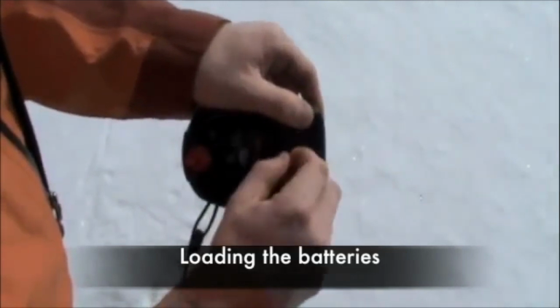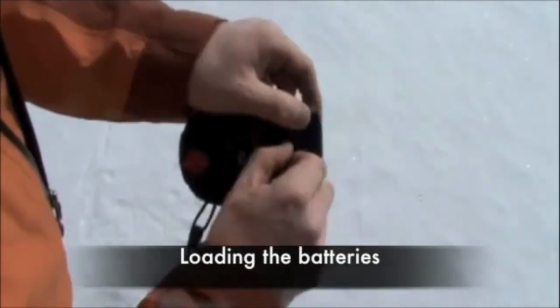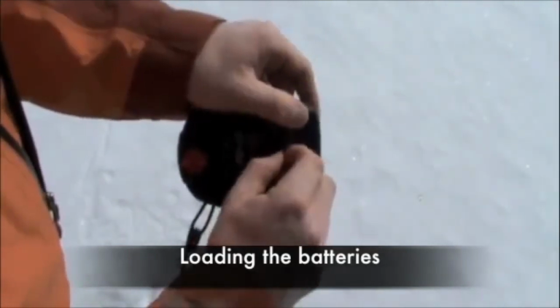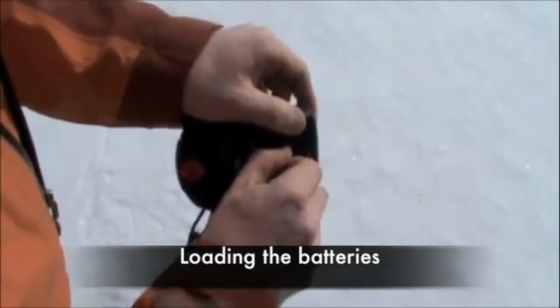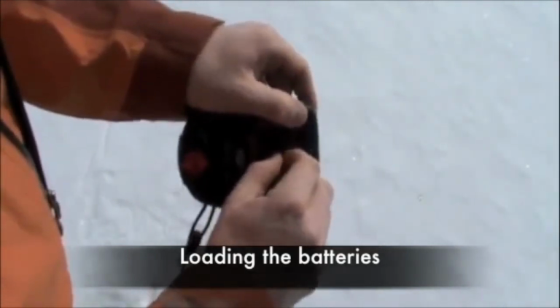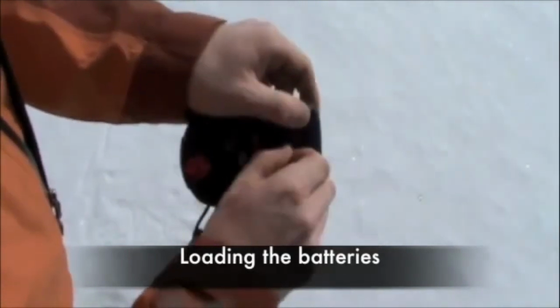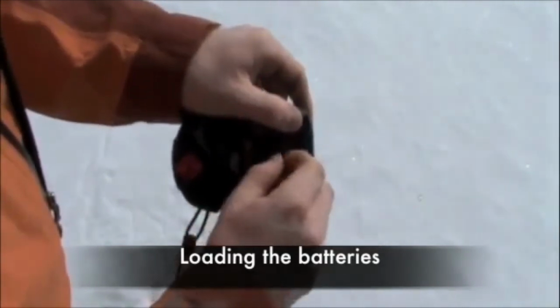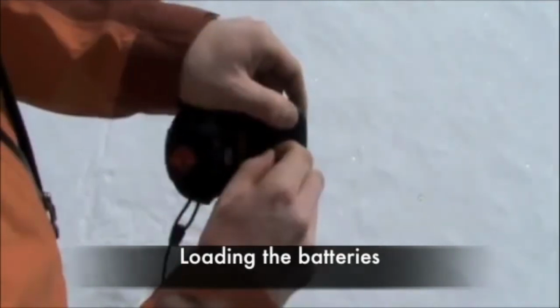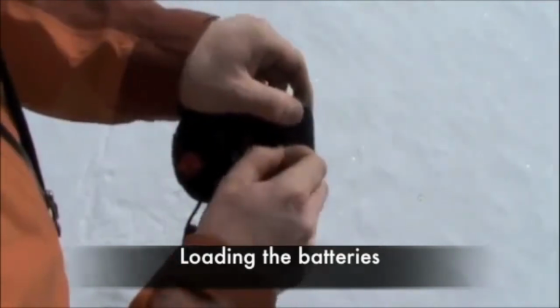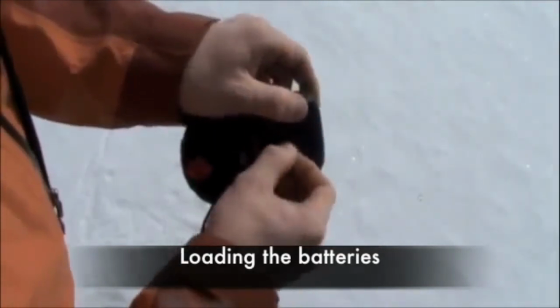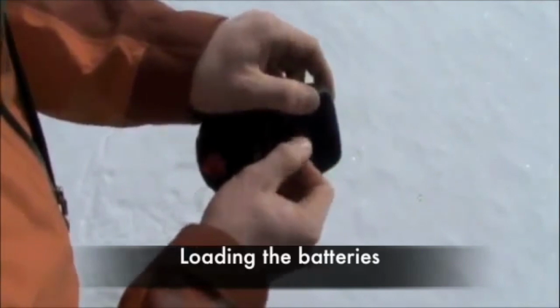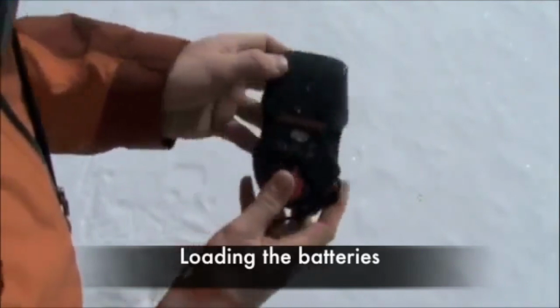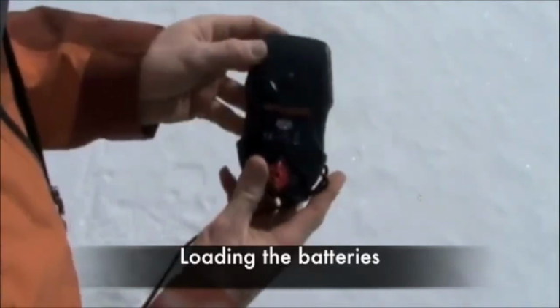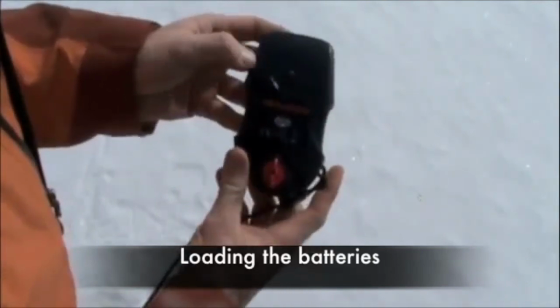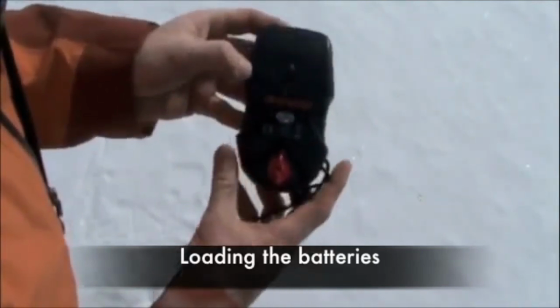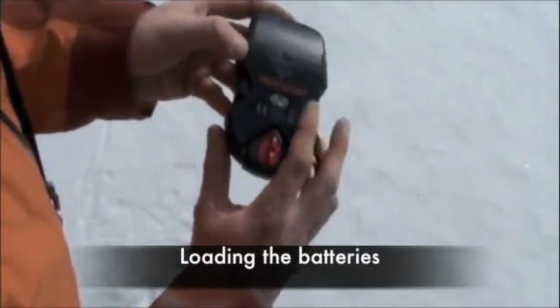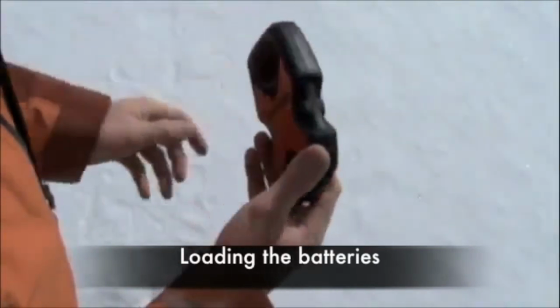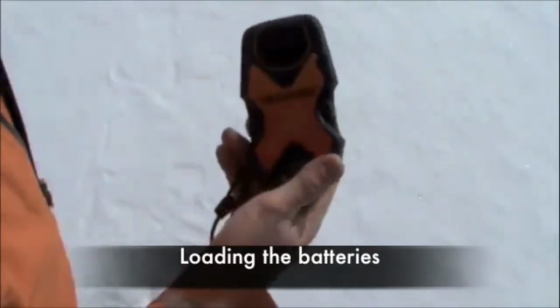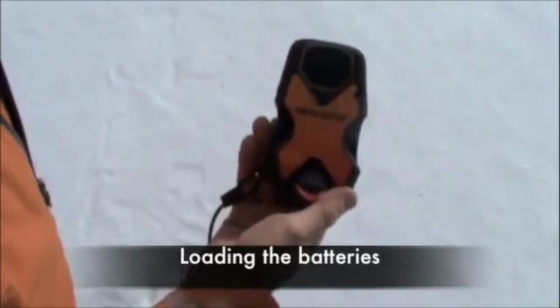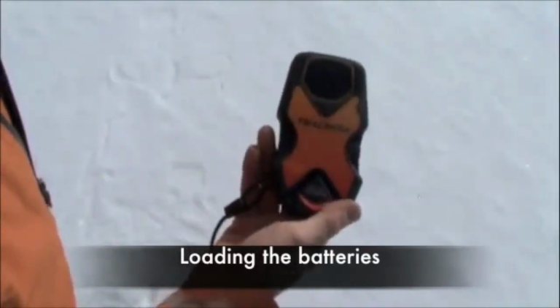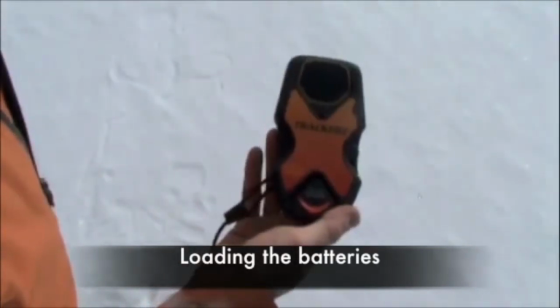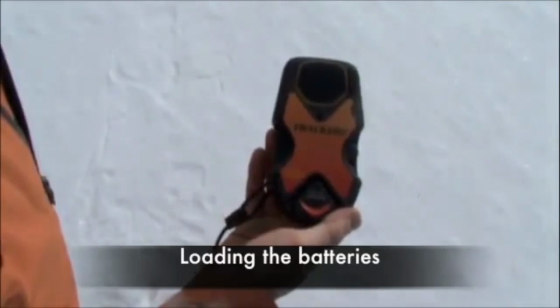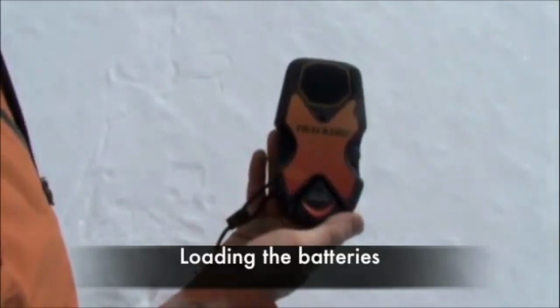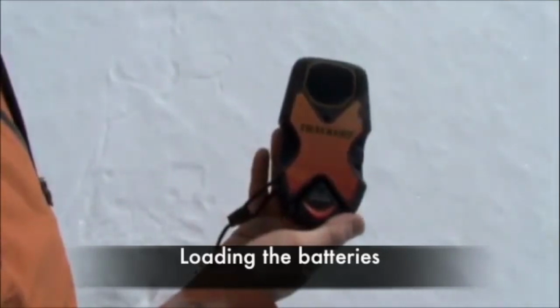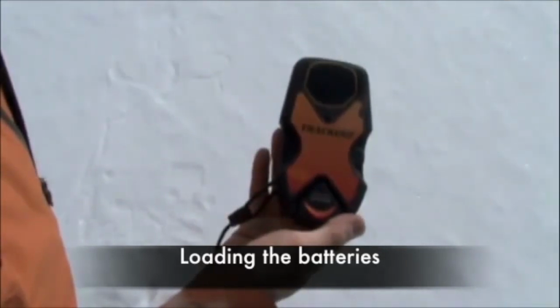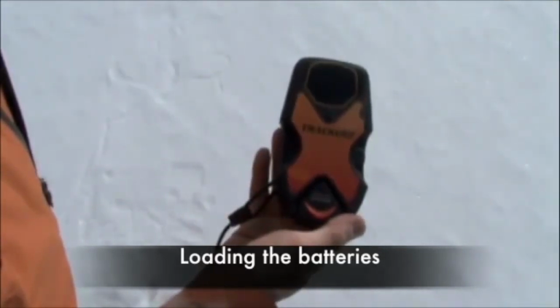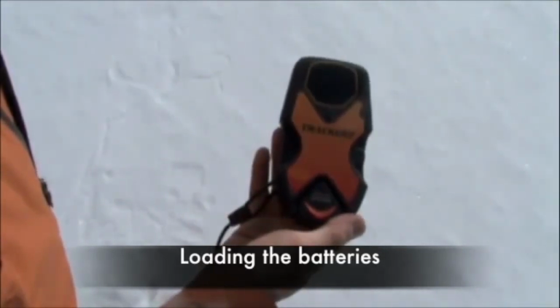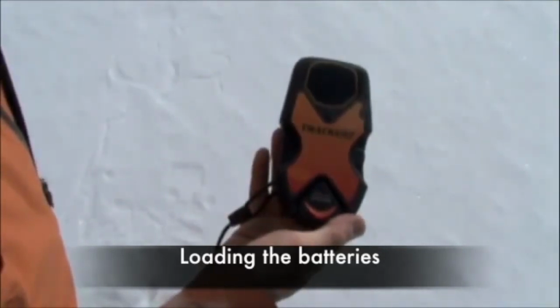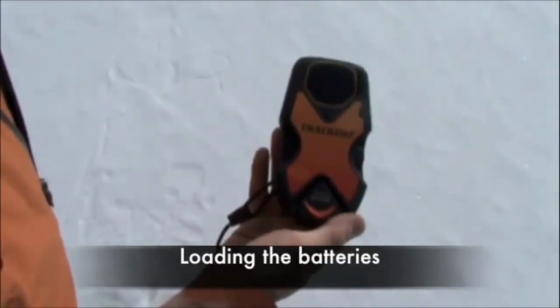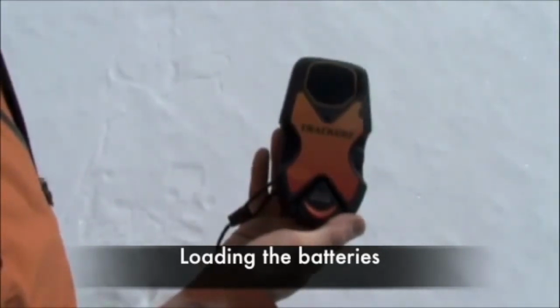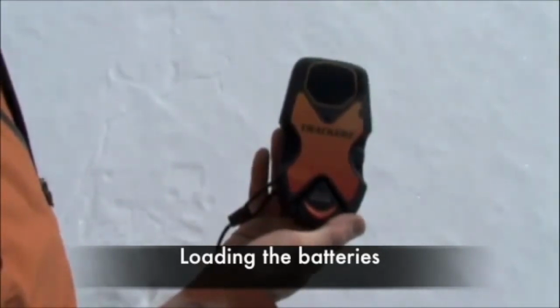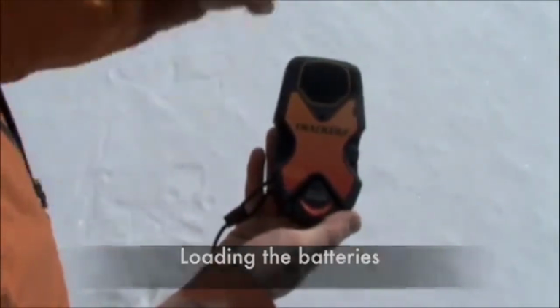After your season is over, be sure to remove your batteries from your Tracker 2. Do not leave batteries in a transceiver for extended periods of inactivity. If left in your transceiver for a significant amount of time, the batteries could corrode the battery compartments and contacts.